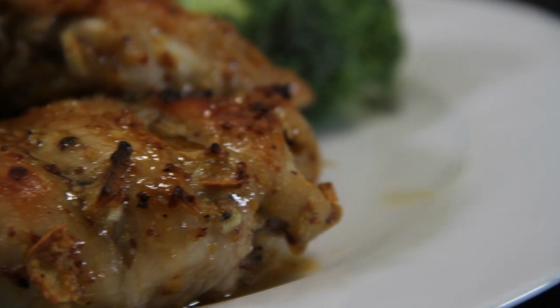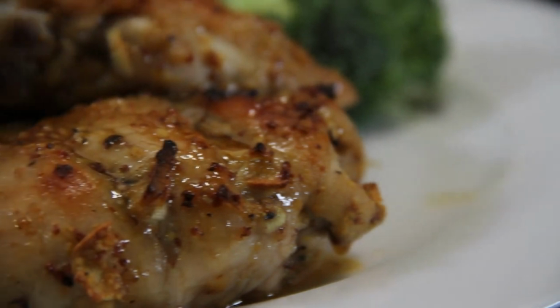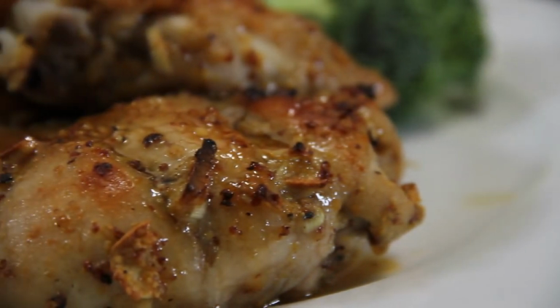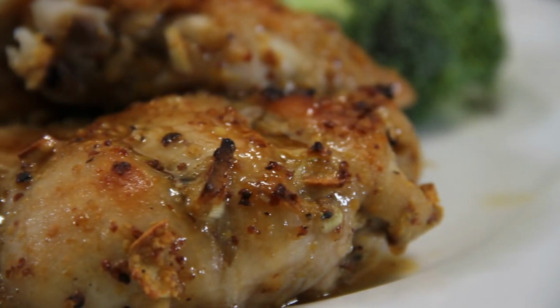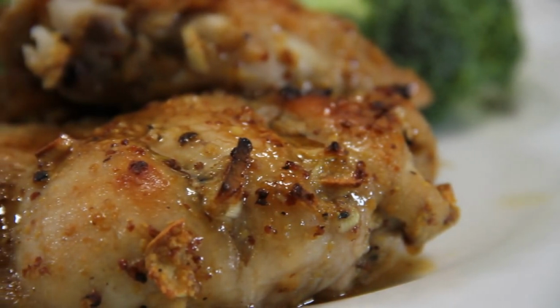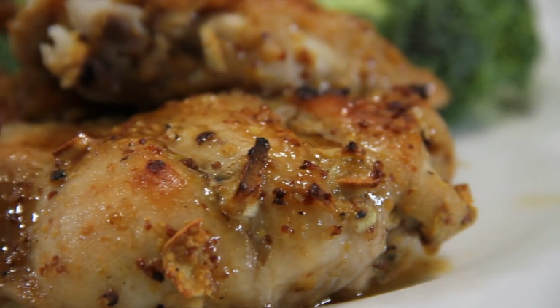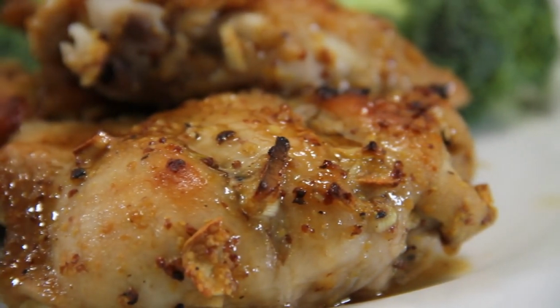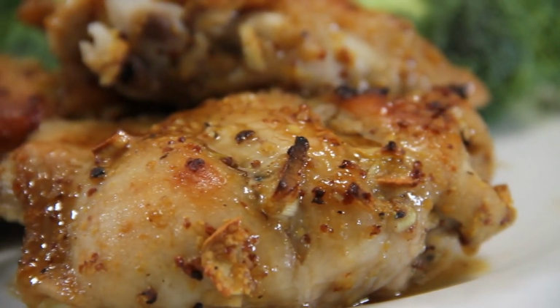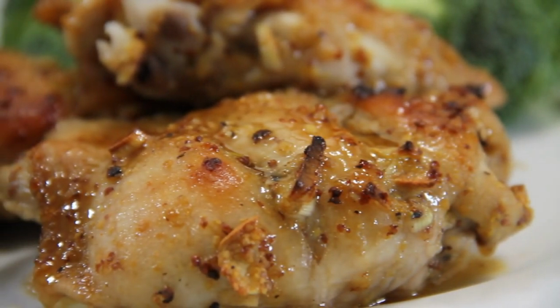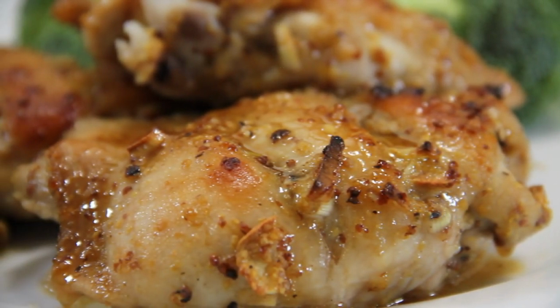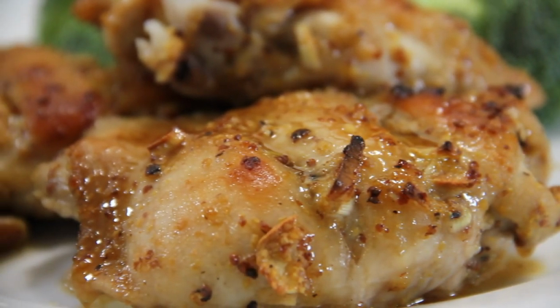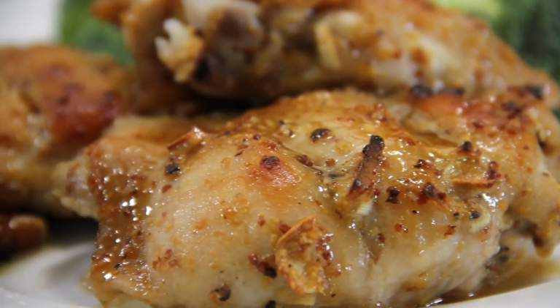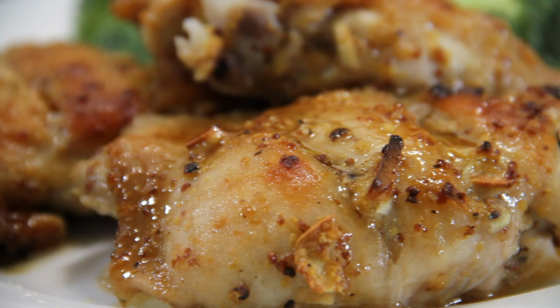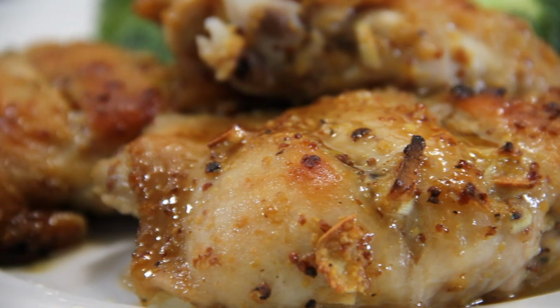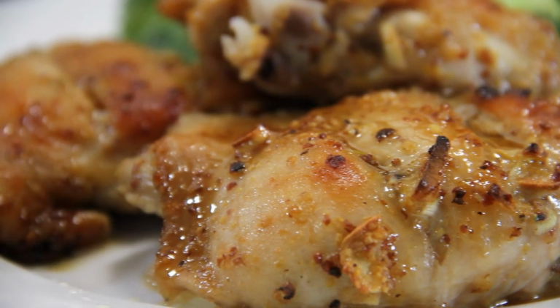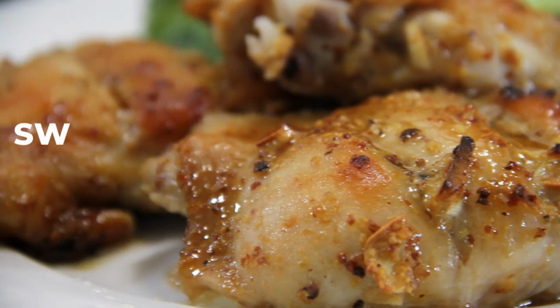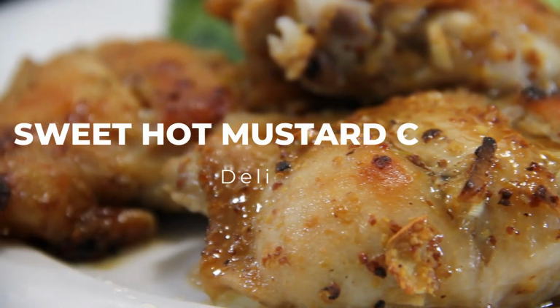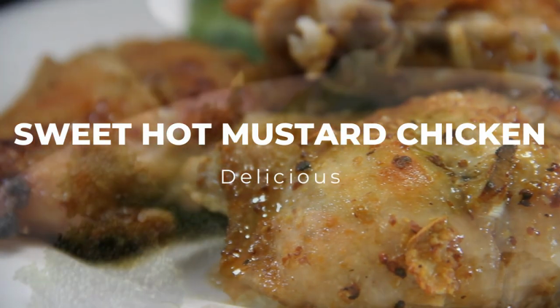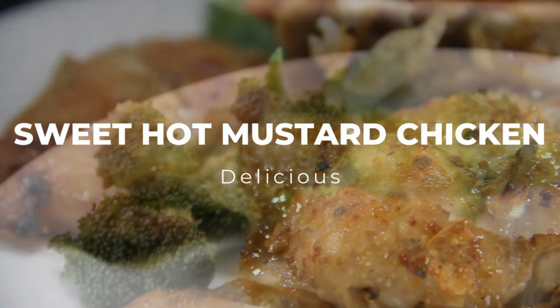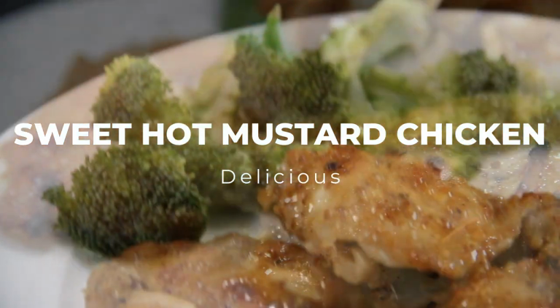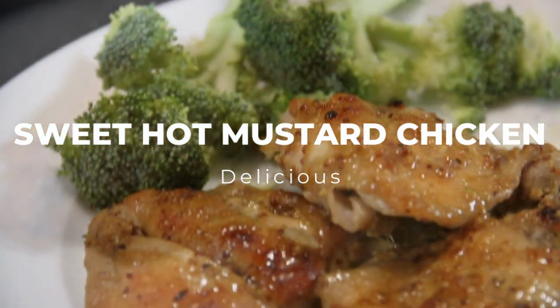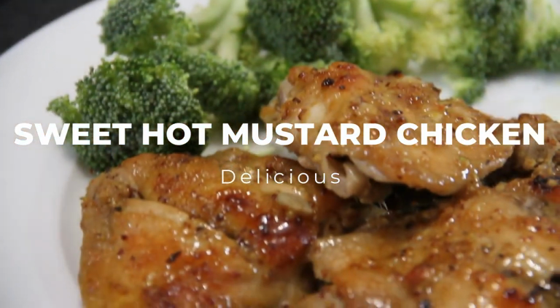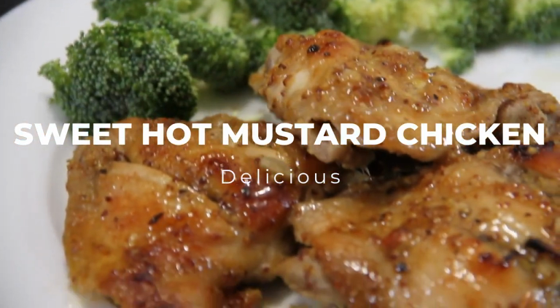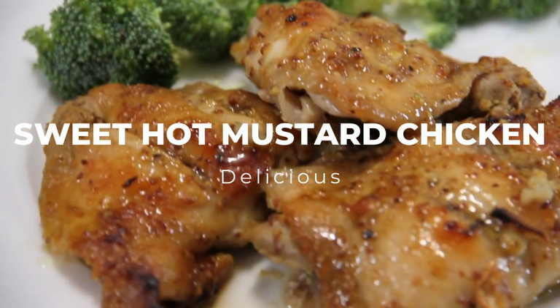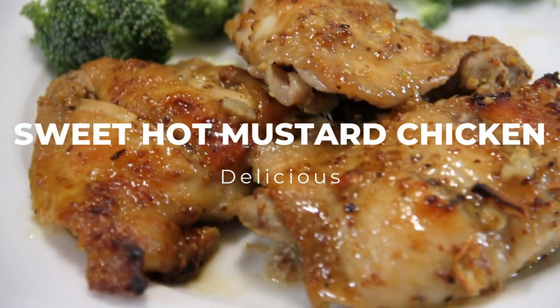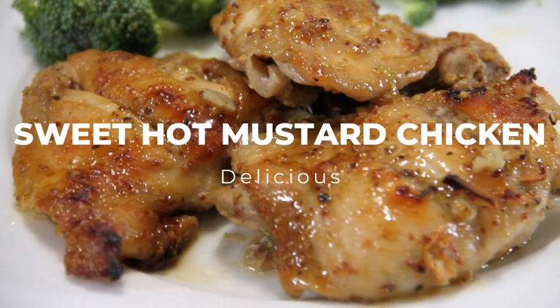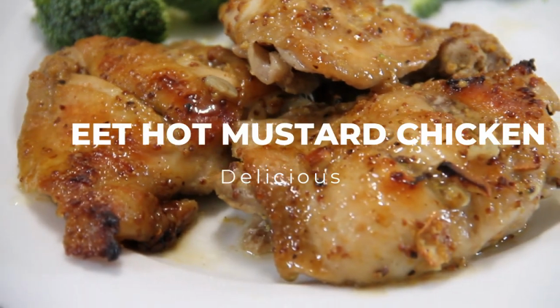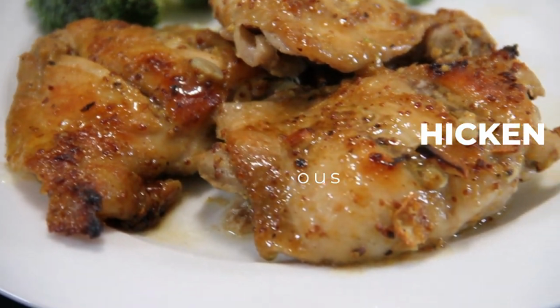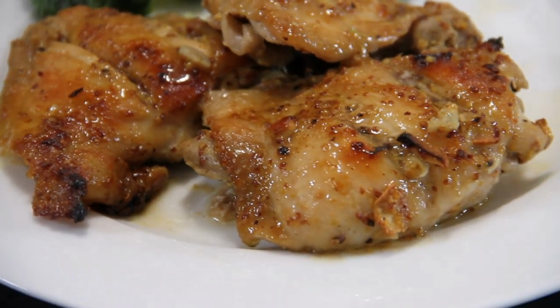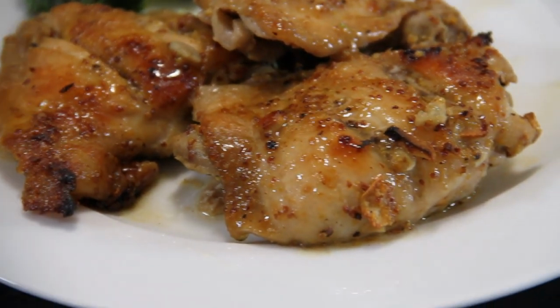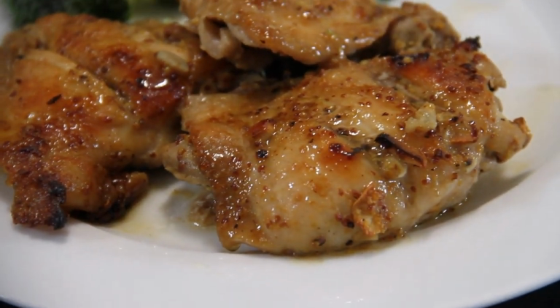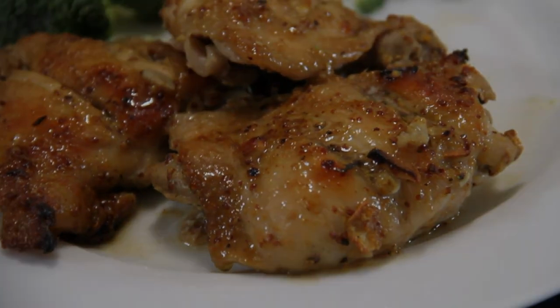Hey guys, I love chicken thighs — just something about the juiciness. So I decided to put together these sweet hot mustard chicken thighs. Came out absolutely incredible. So let me show you how to make these.